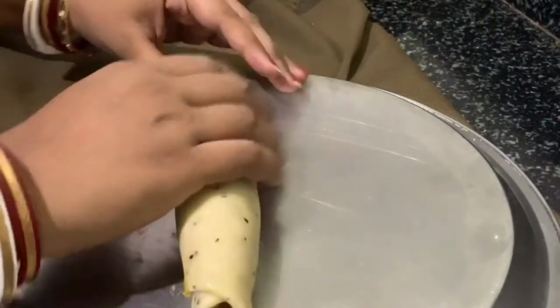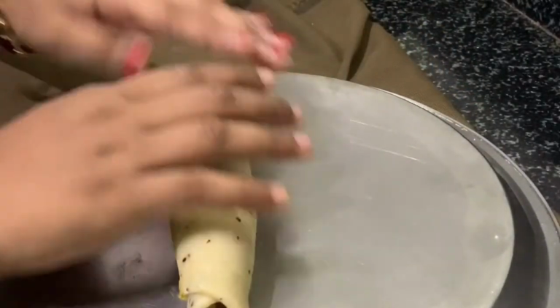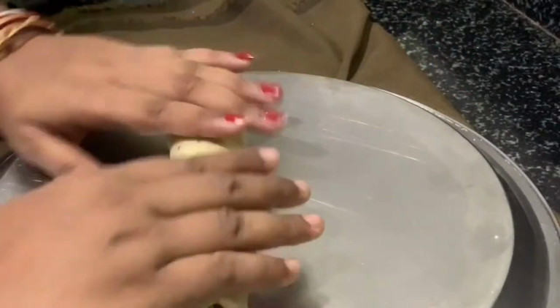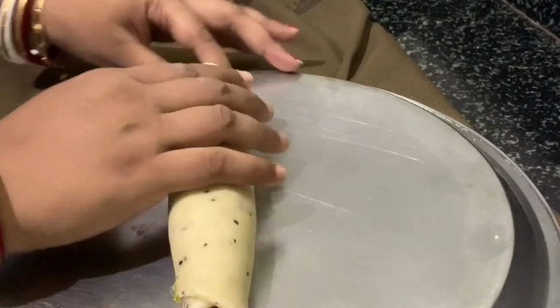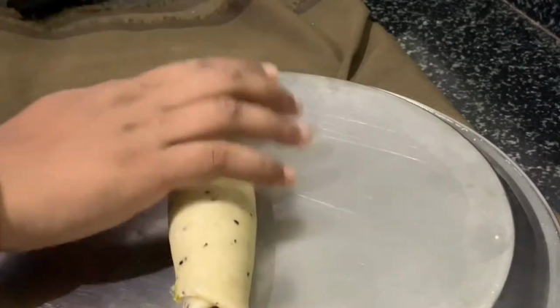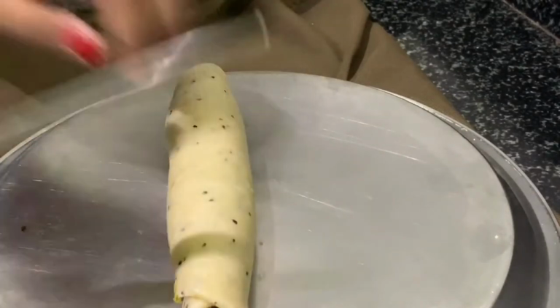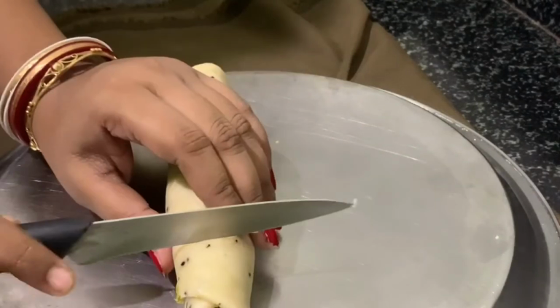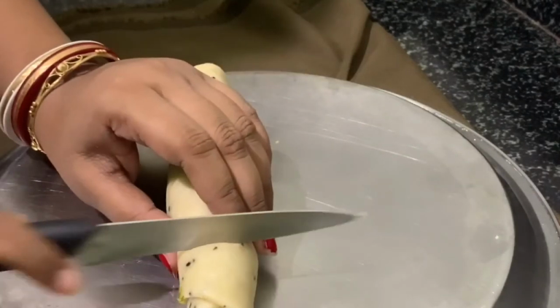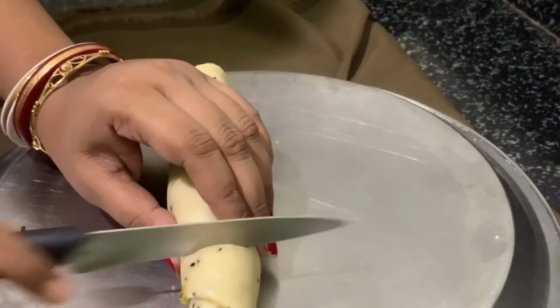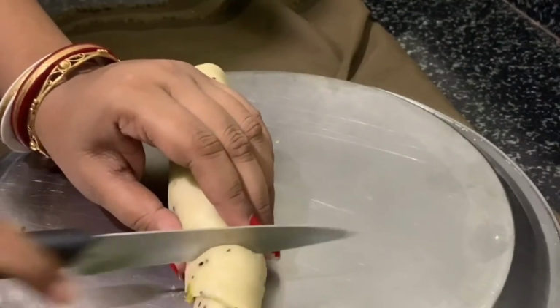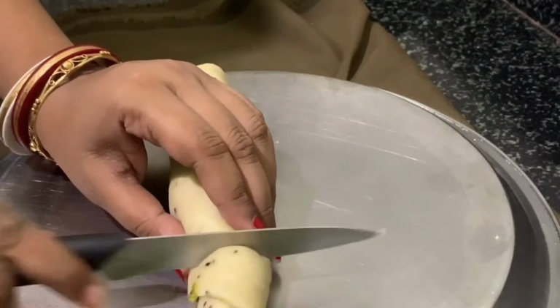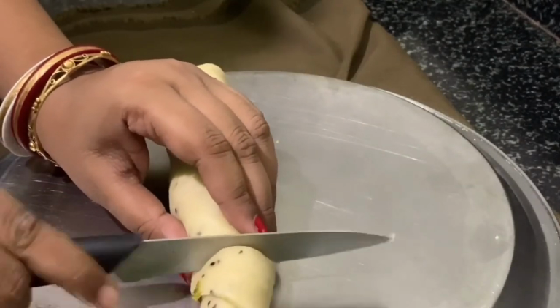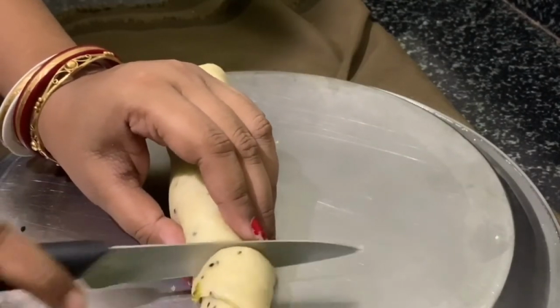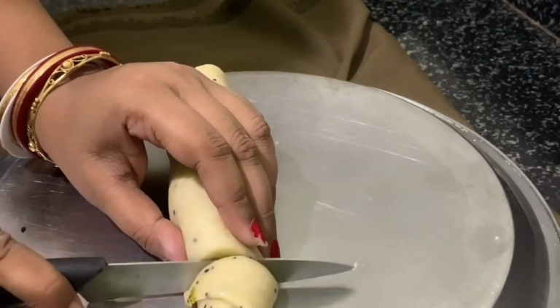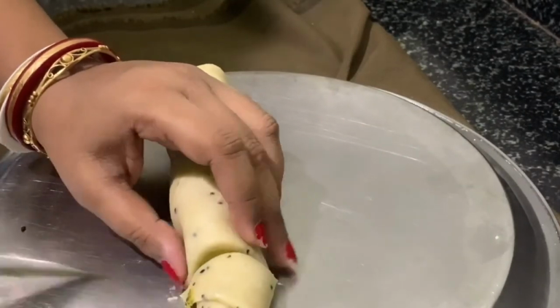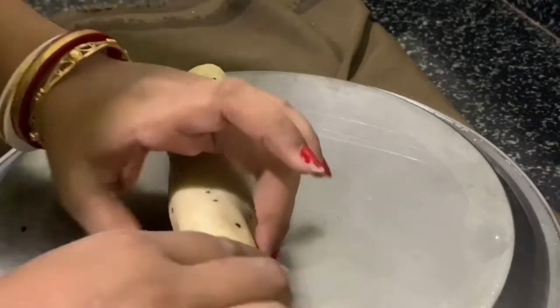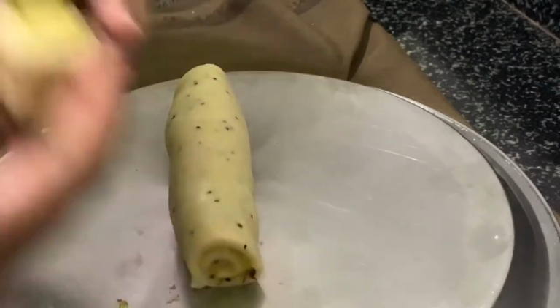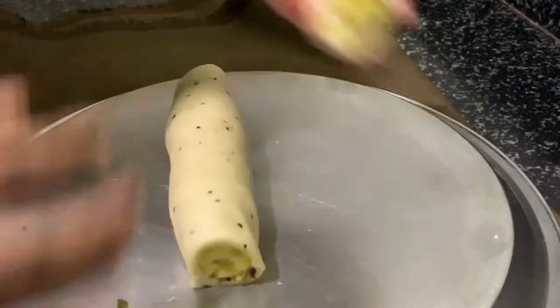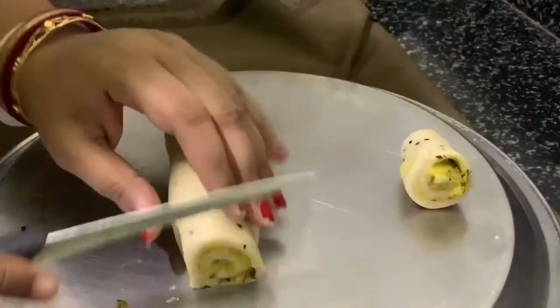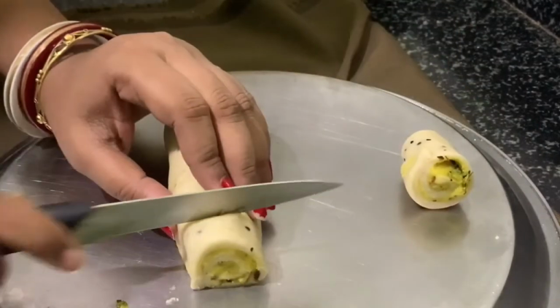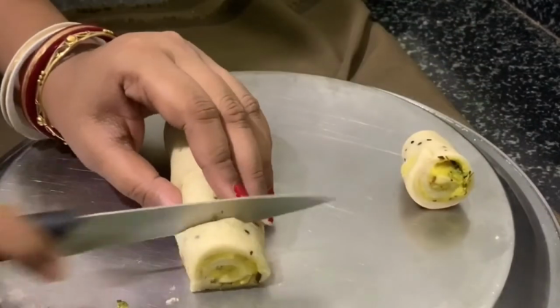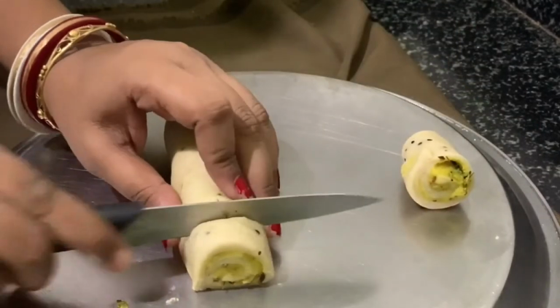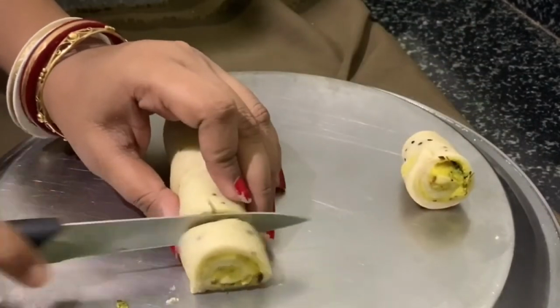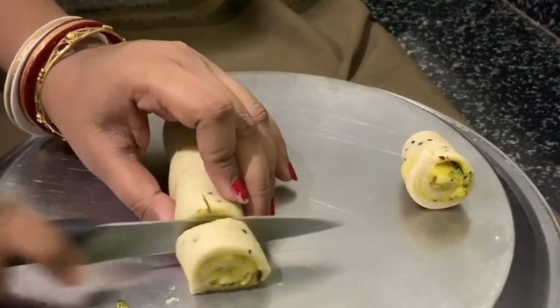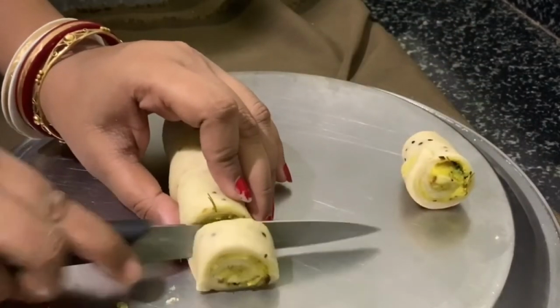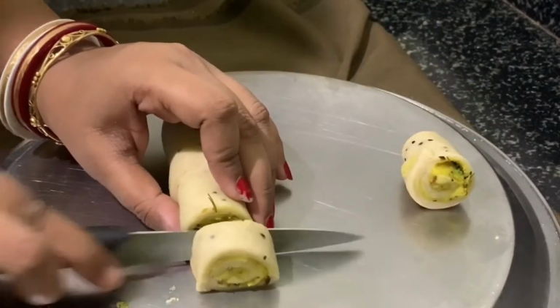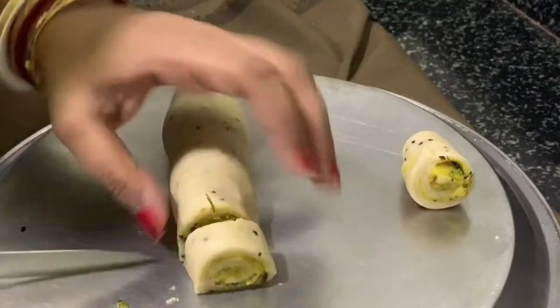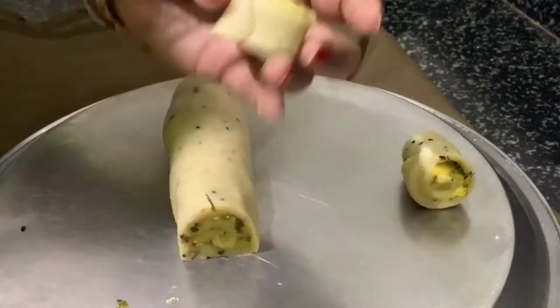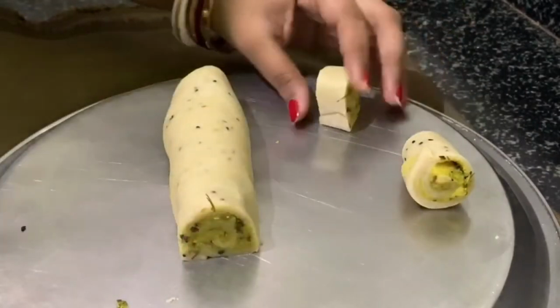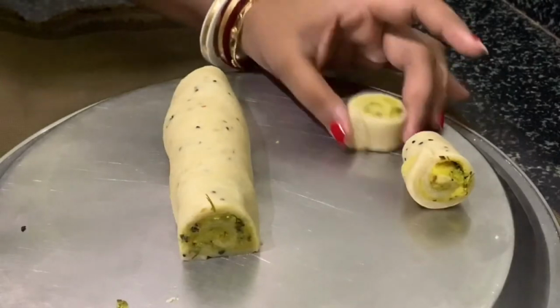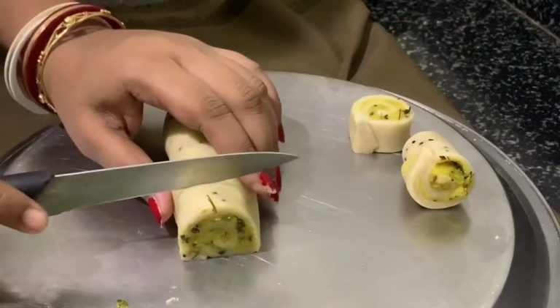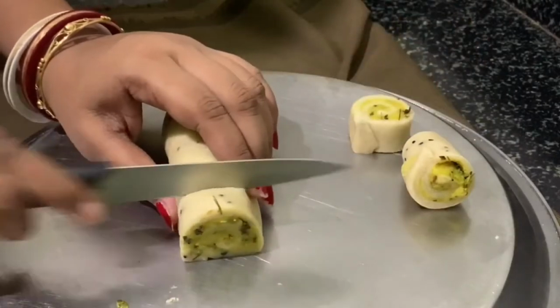After that, cut the roll into pieces and you can see how beautiful they look. This is why it's called pinwheel samosa — each piece looks like a wheel.